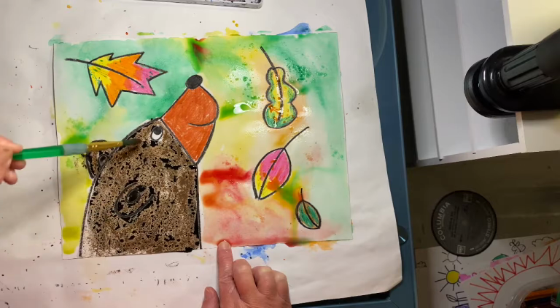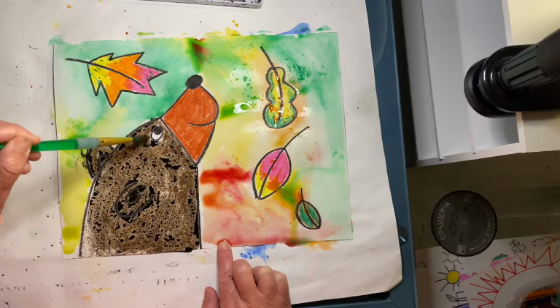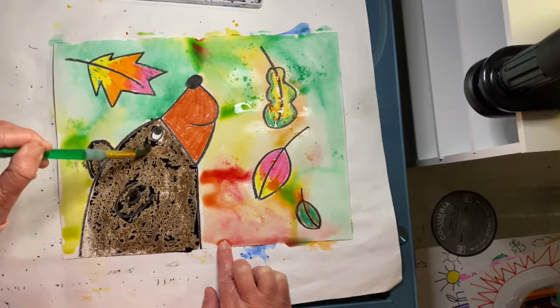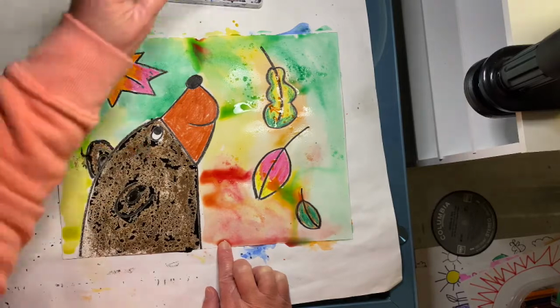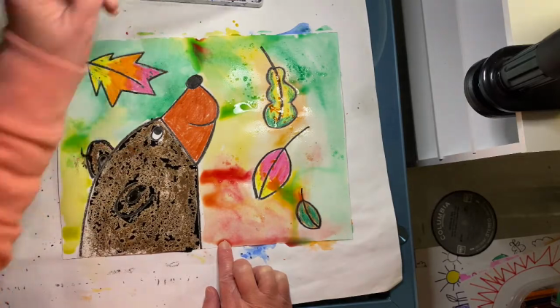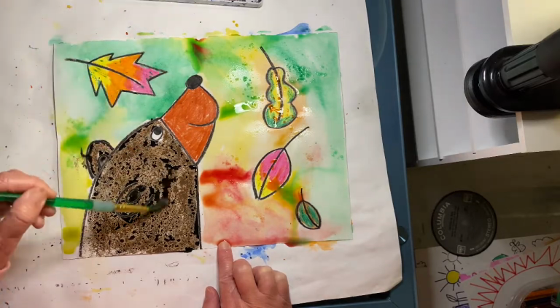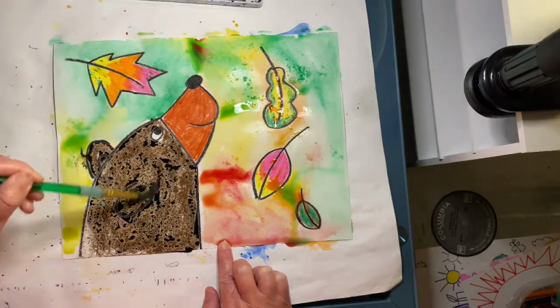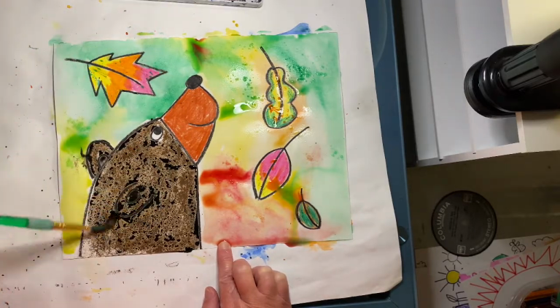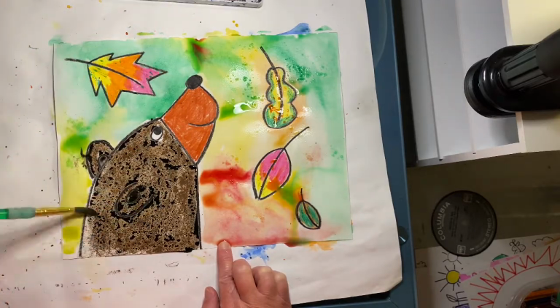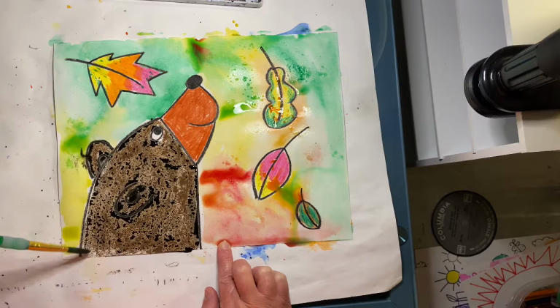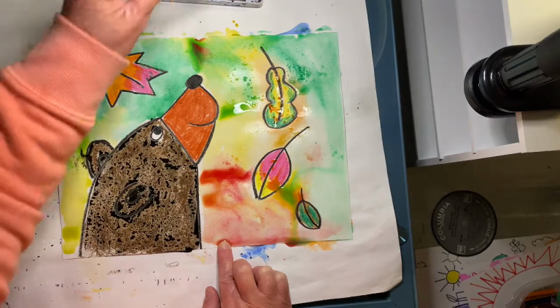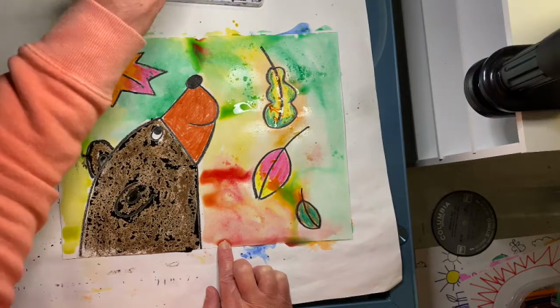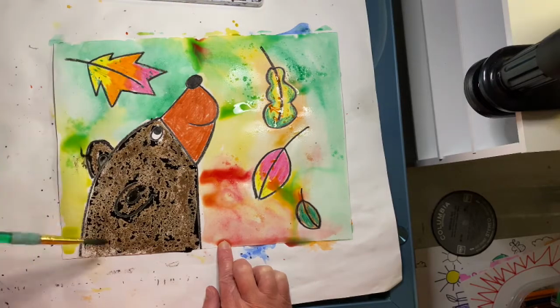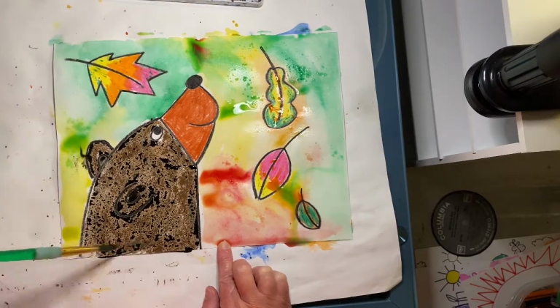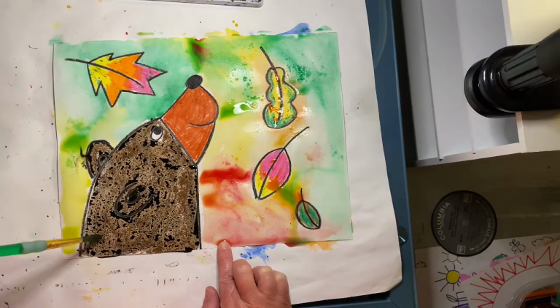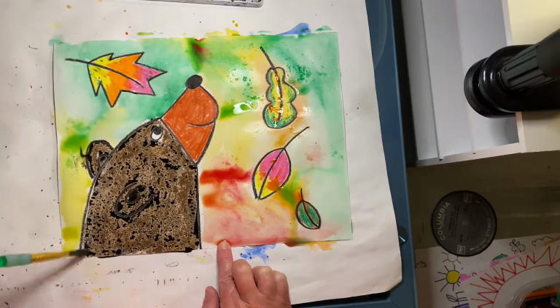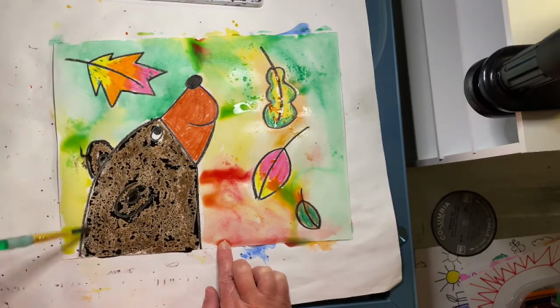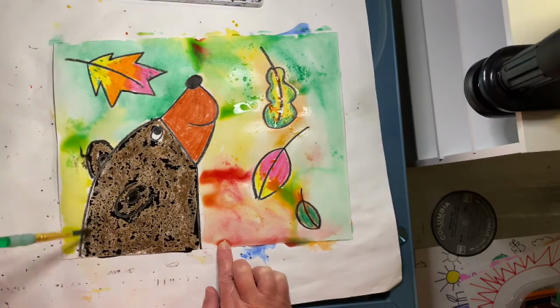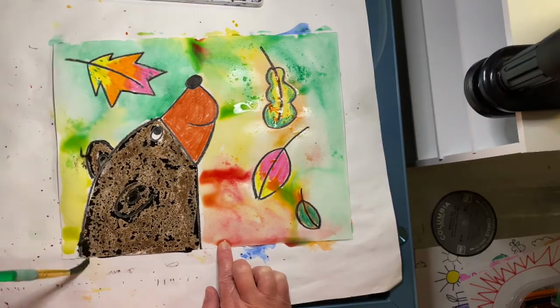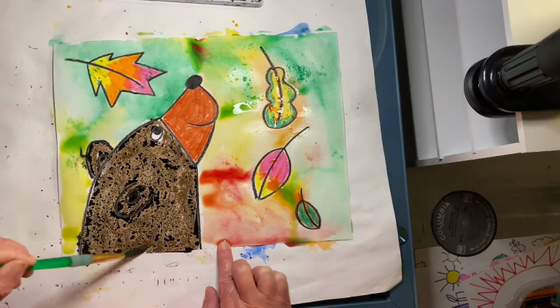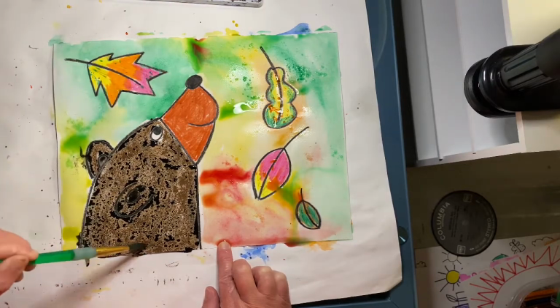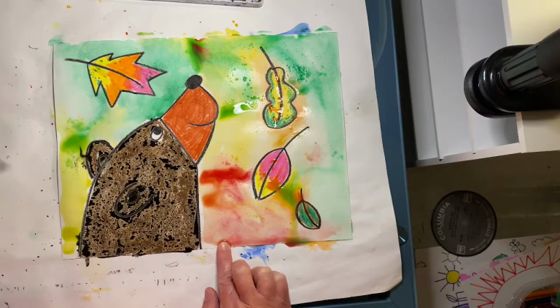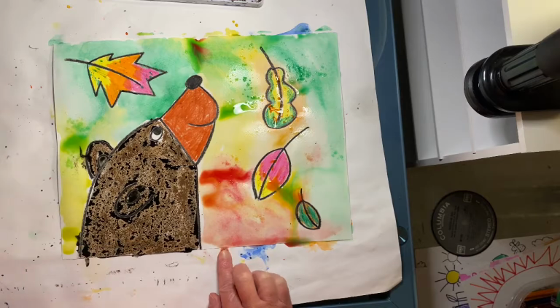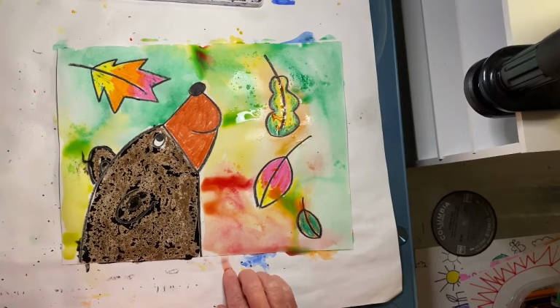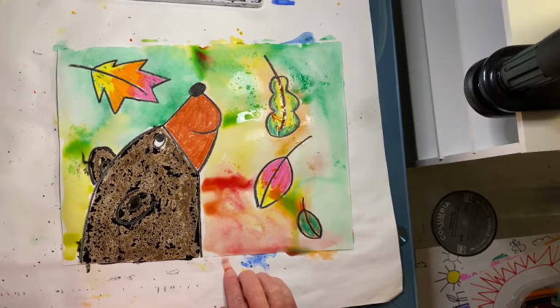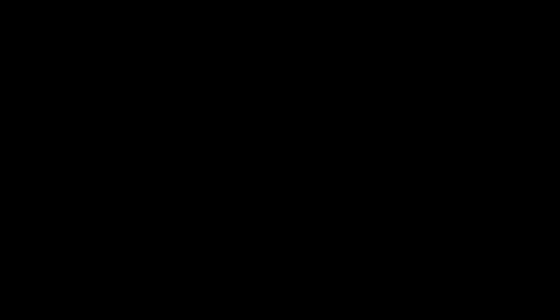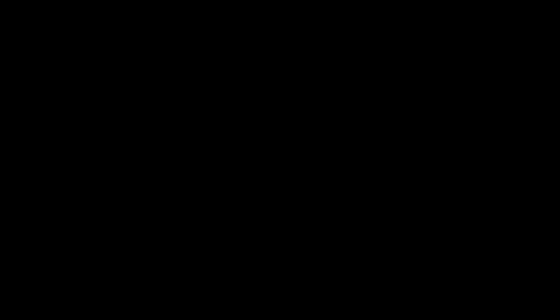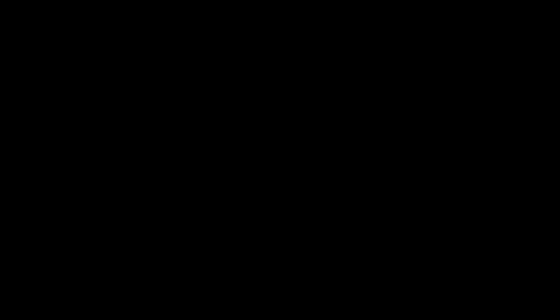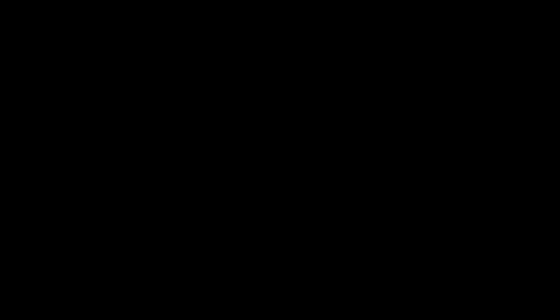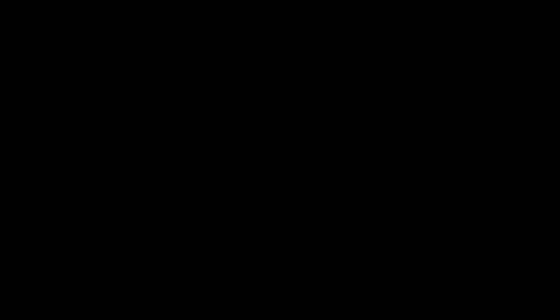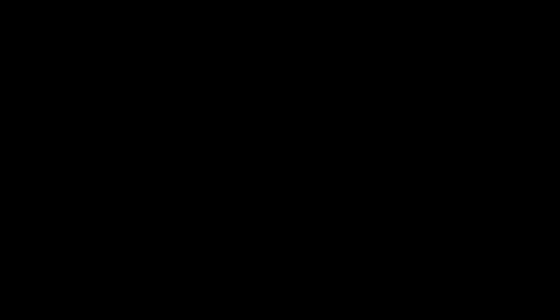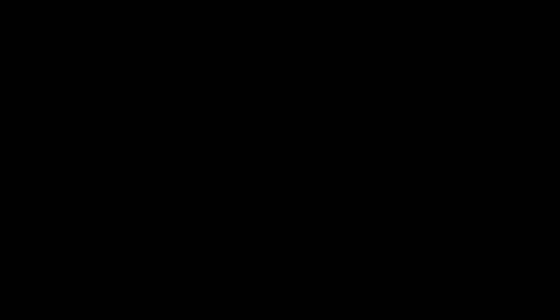And voilà, we have a masterpiece — a beautiful black bear for the fall. Thank you.